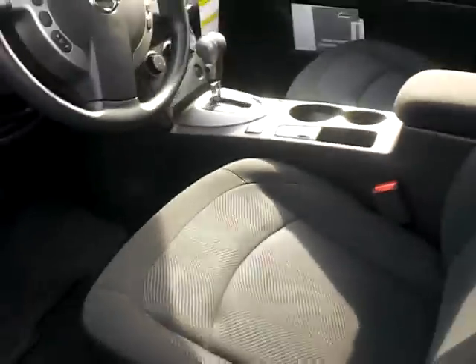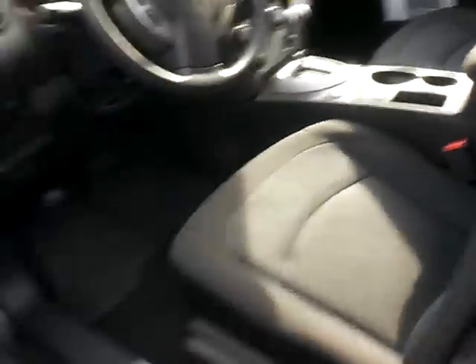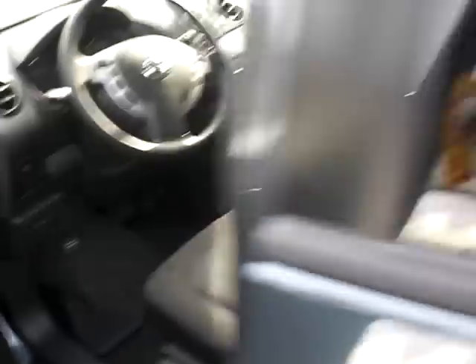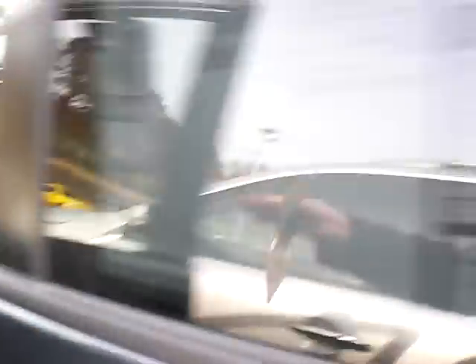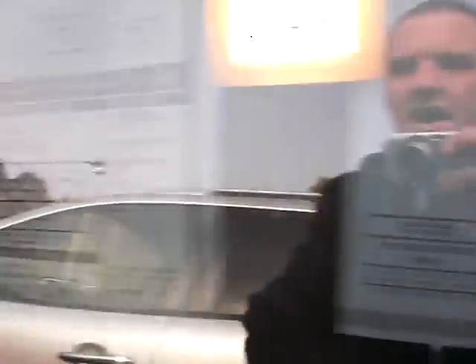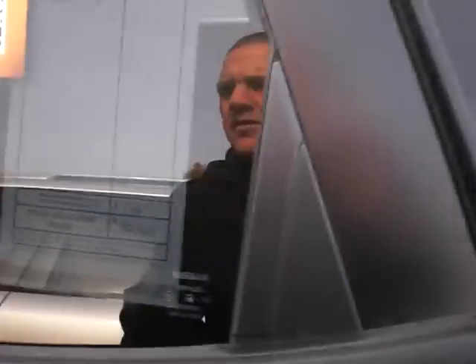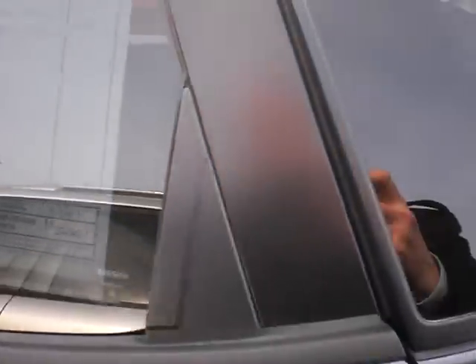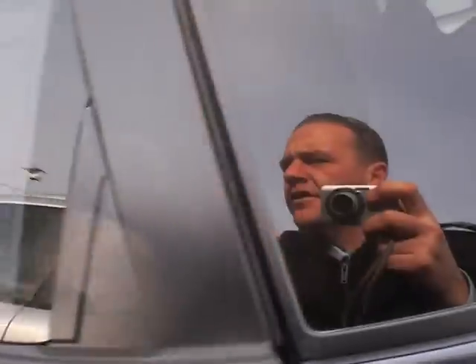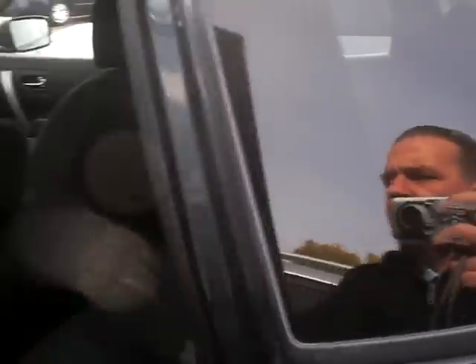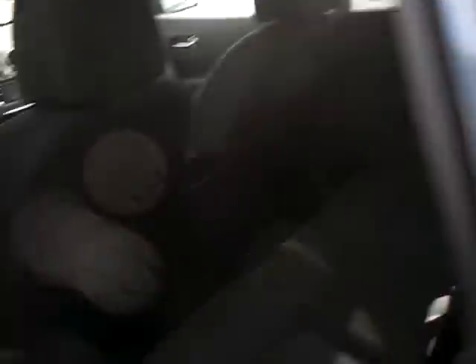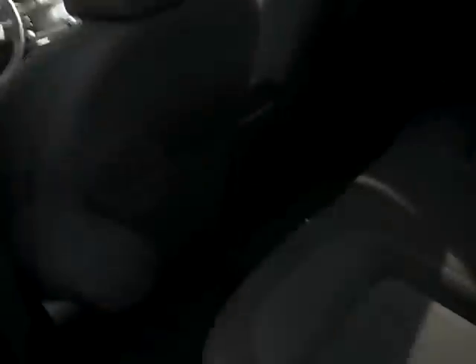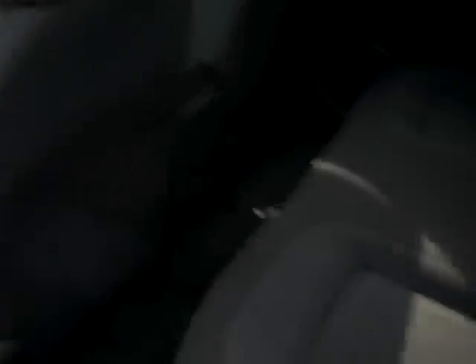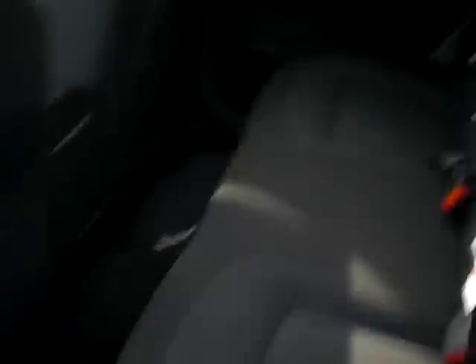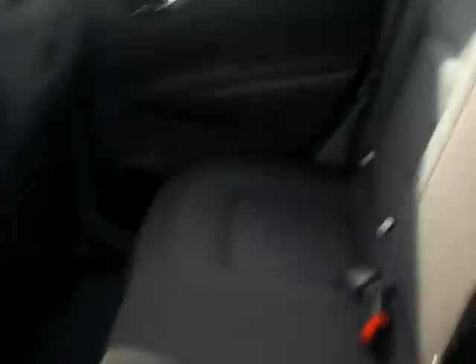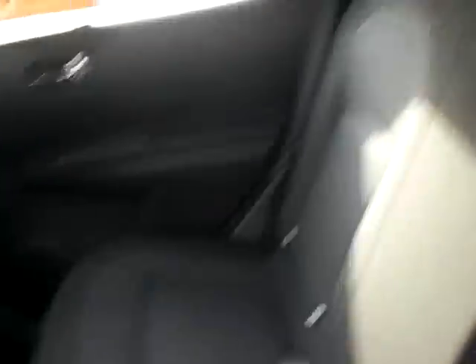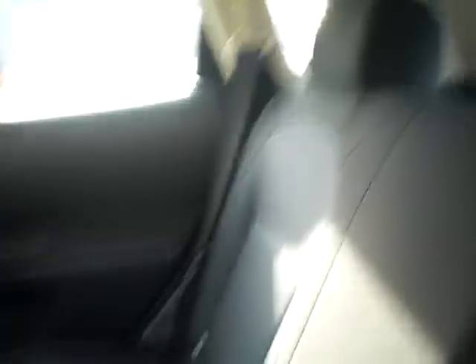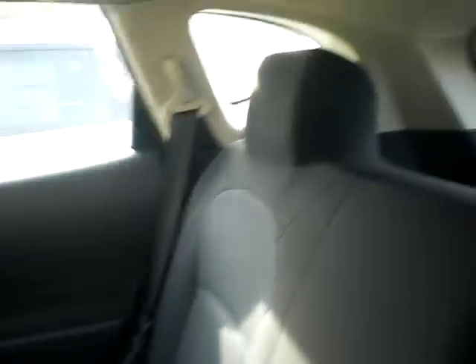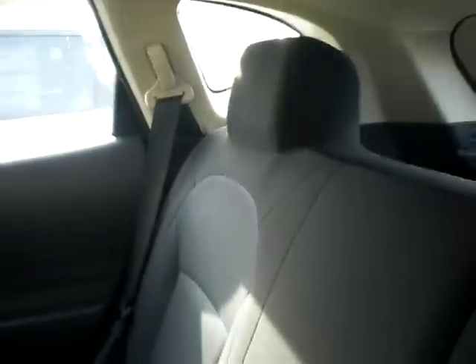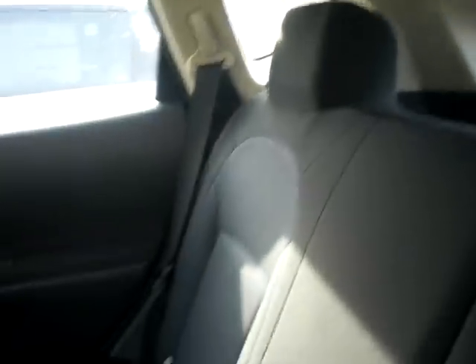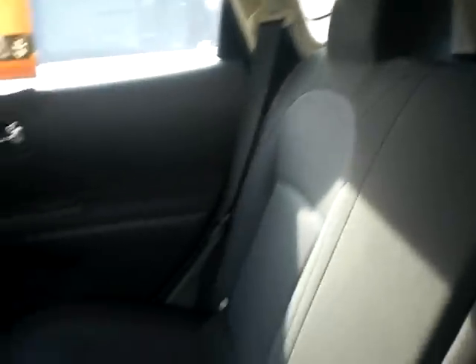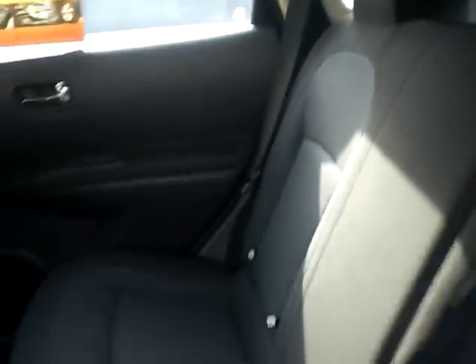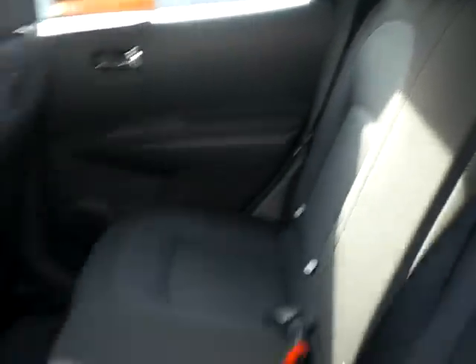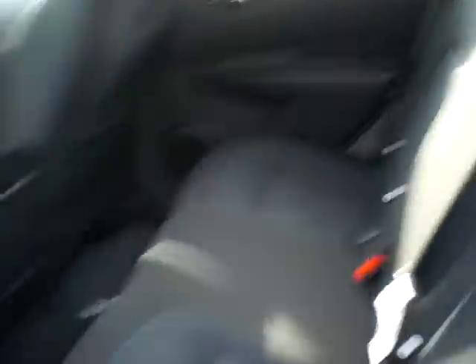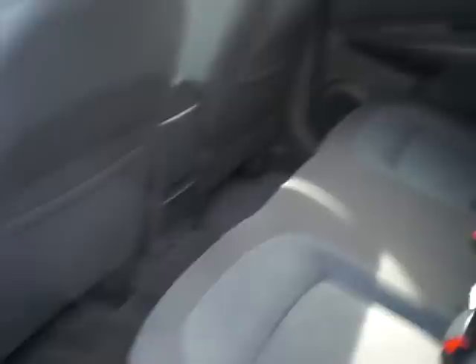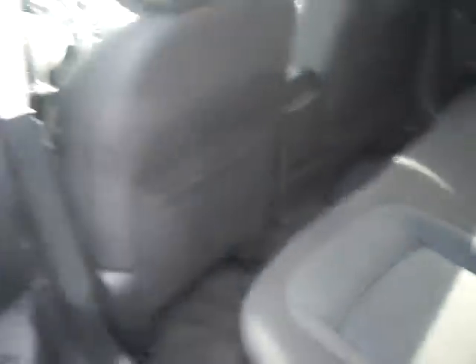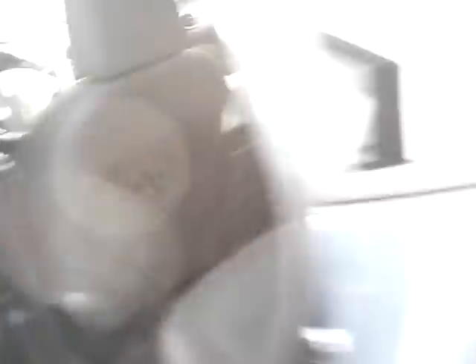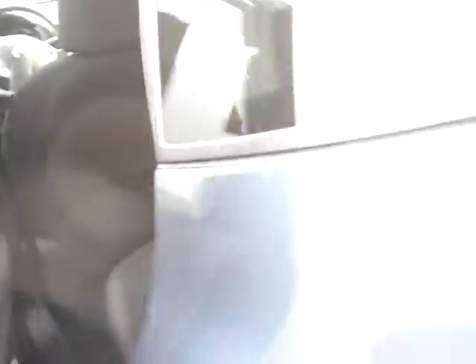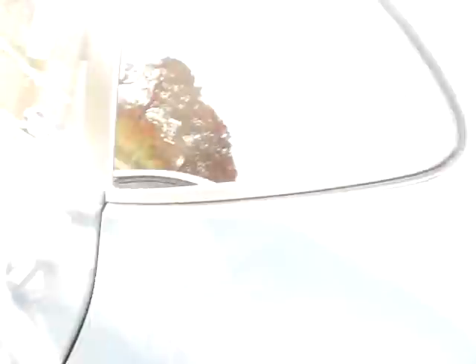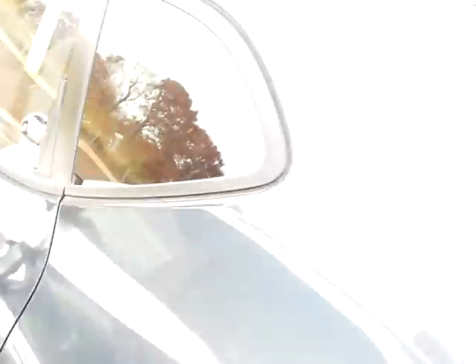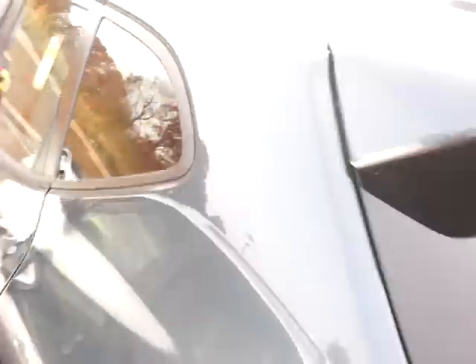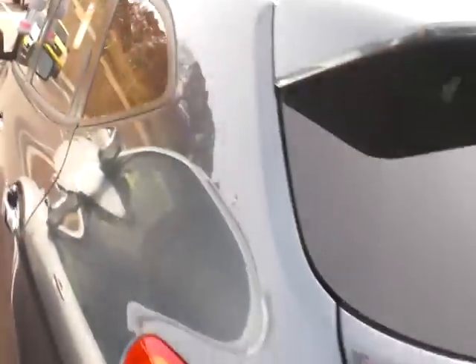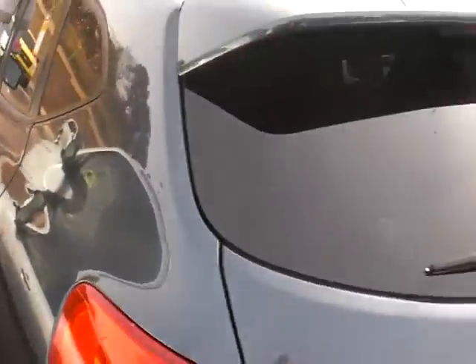Bring it around to the back of the vehicle here. Plenty of room back here for three full-size adults. Bring it around to the rear of the vehicle.